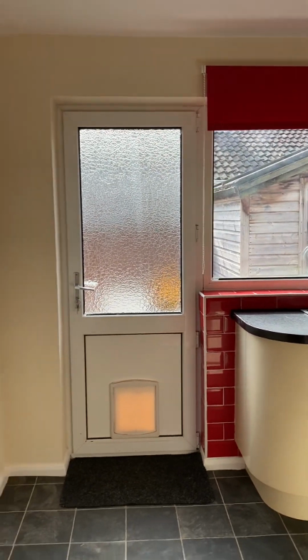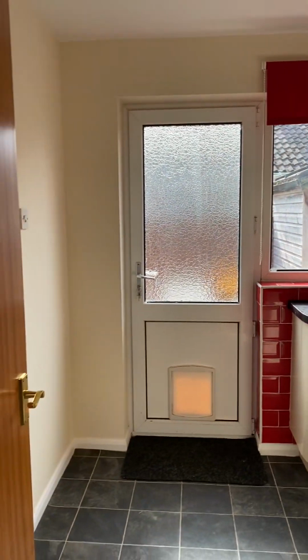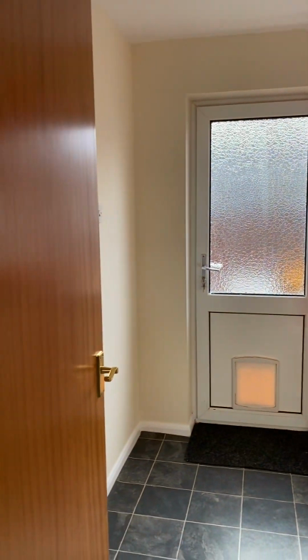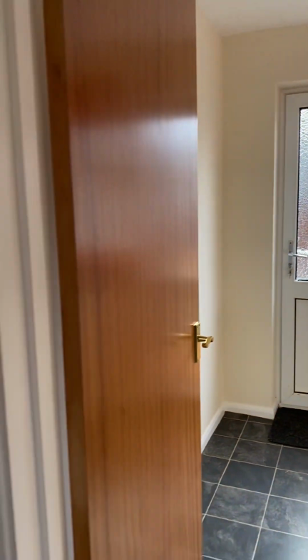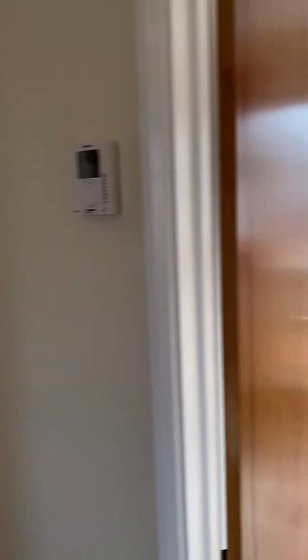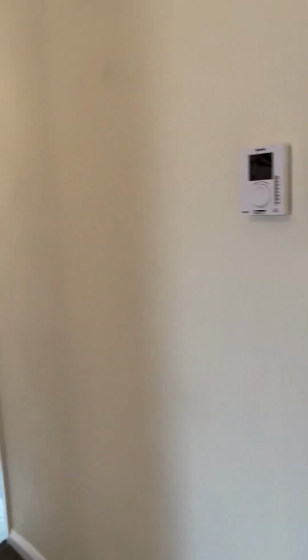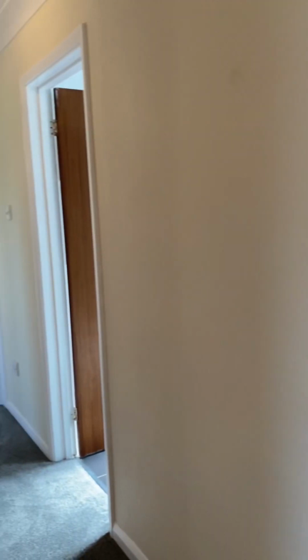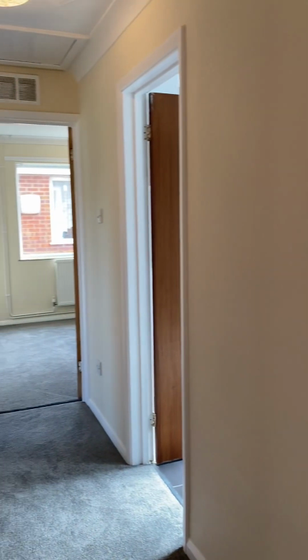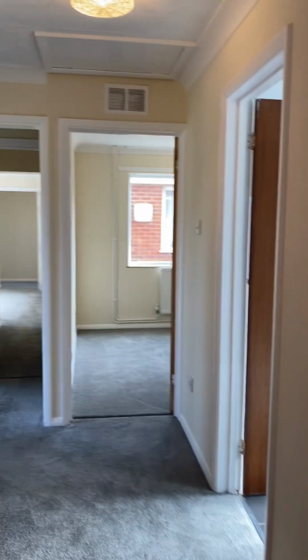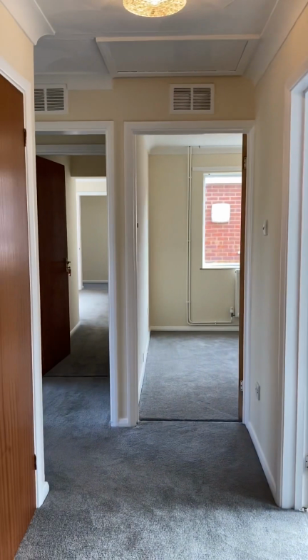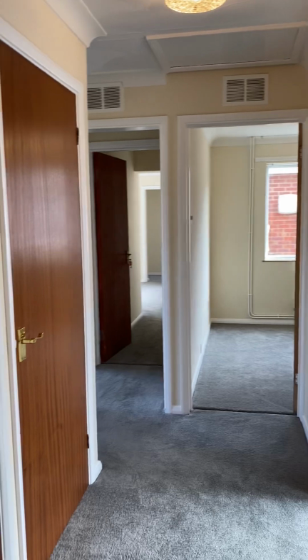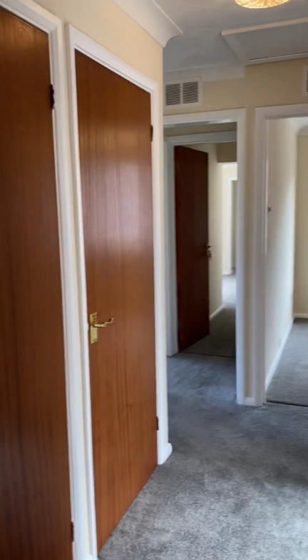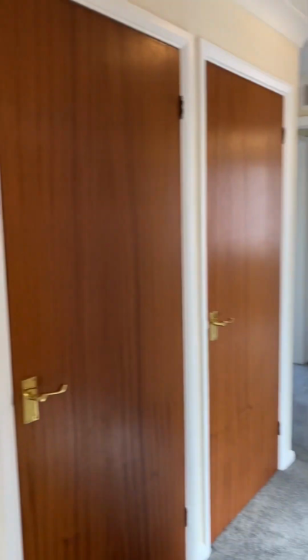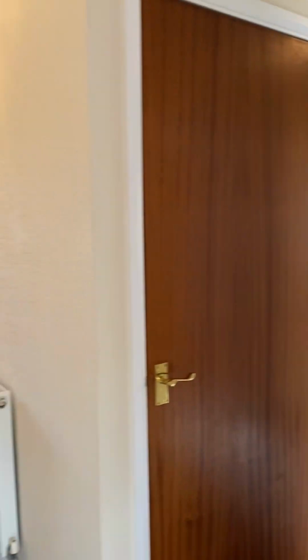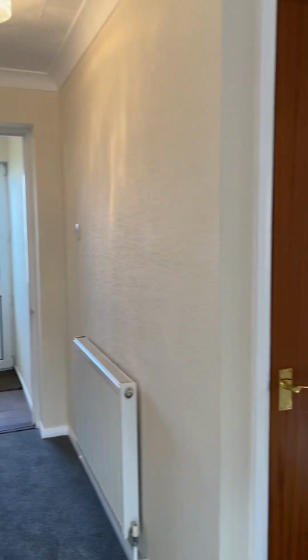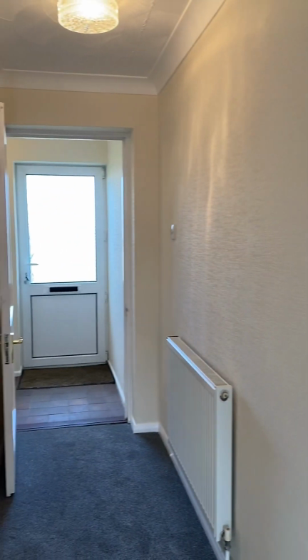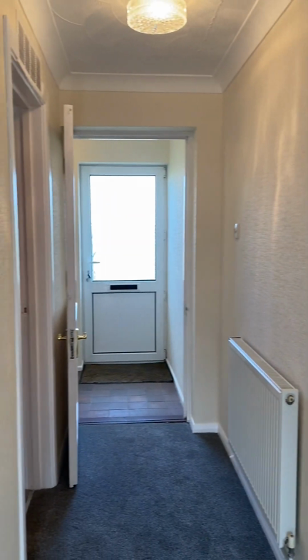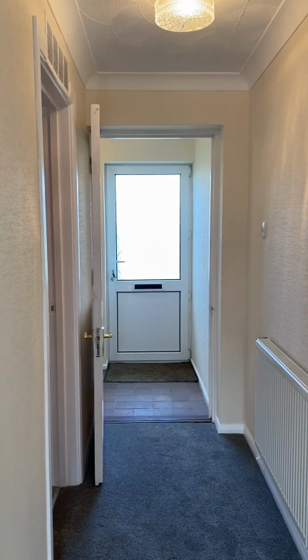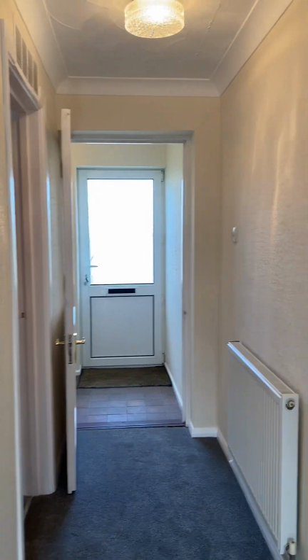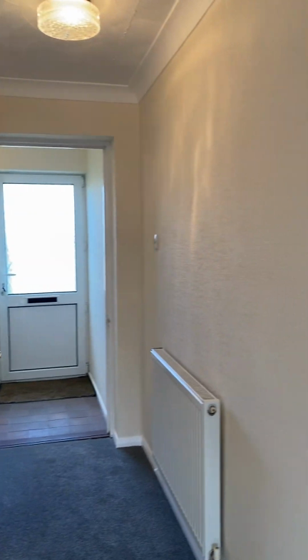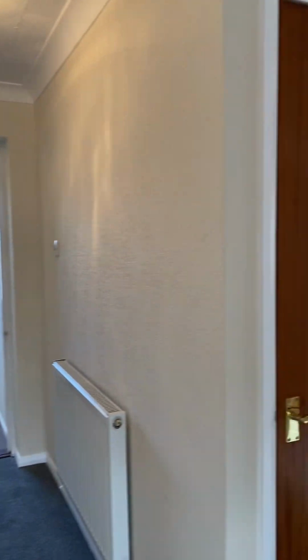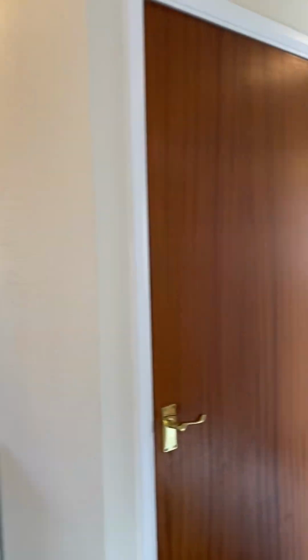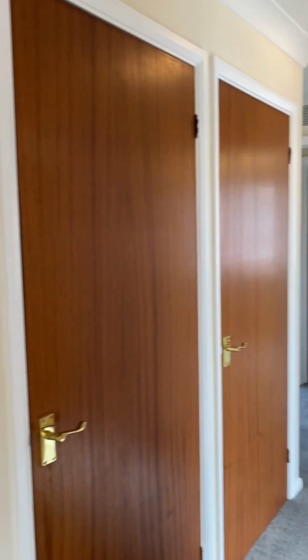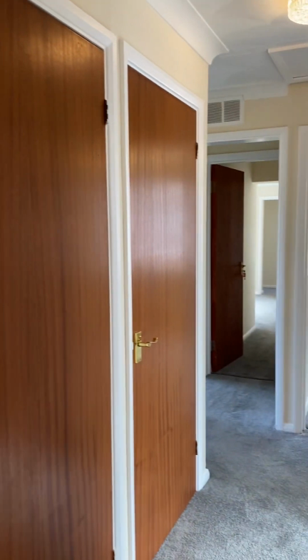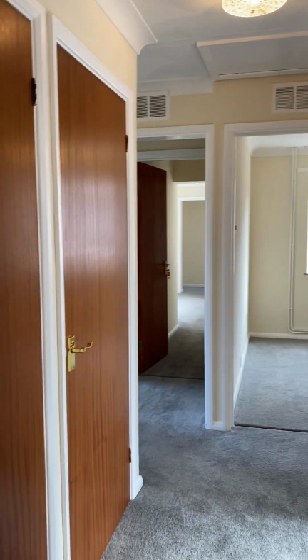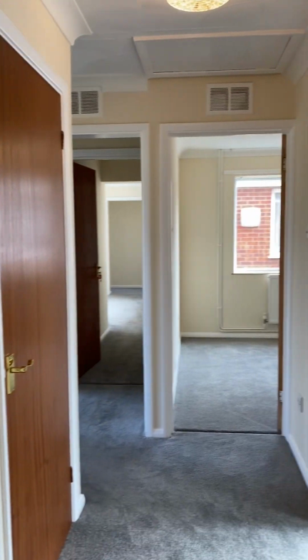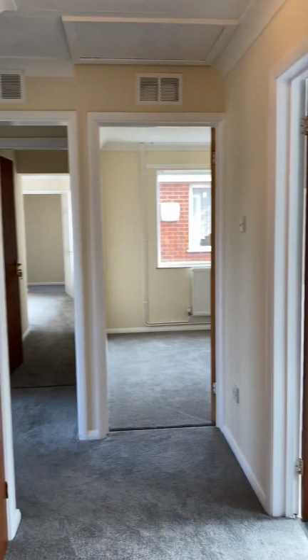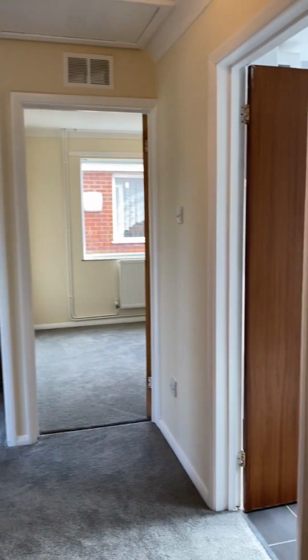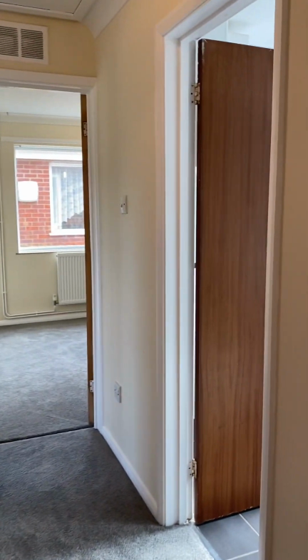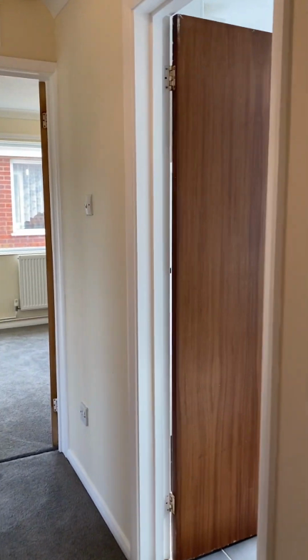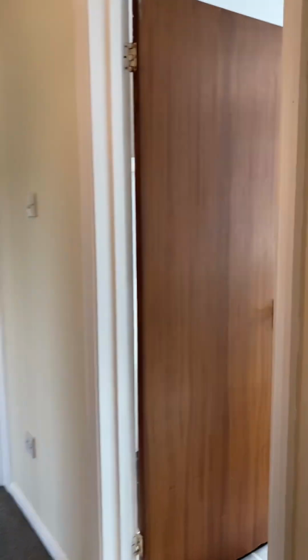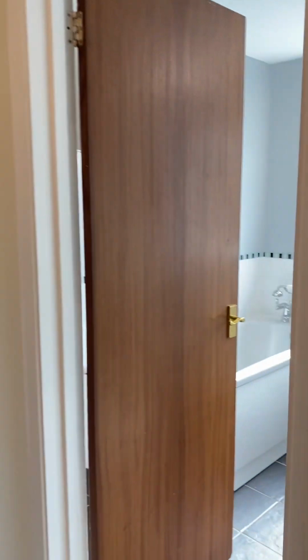Off from the kitchen leads us back into the hallway. We're back to the front door again, just to give a little perspective. Following on down the hallway, just here we have the bathroom.